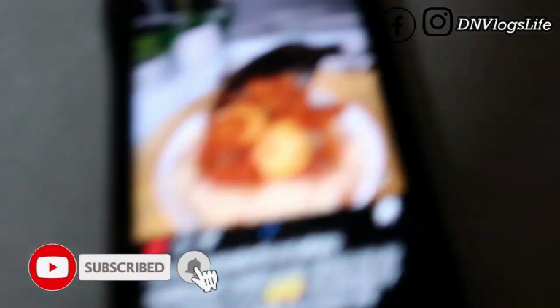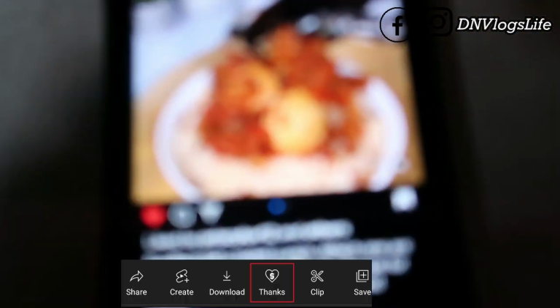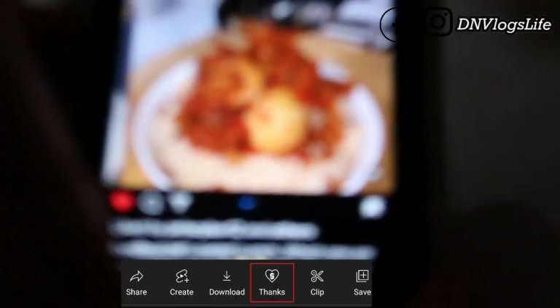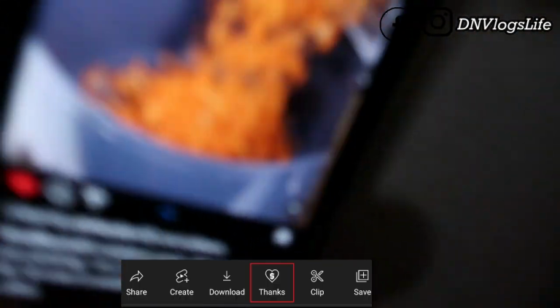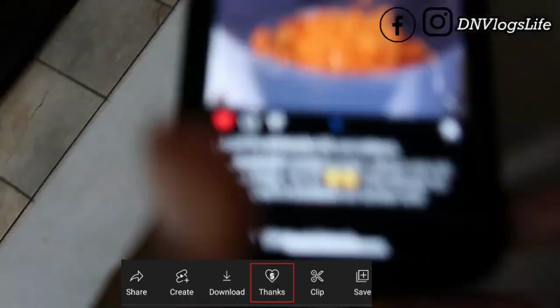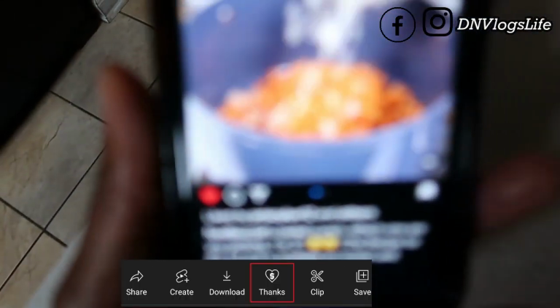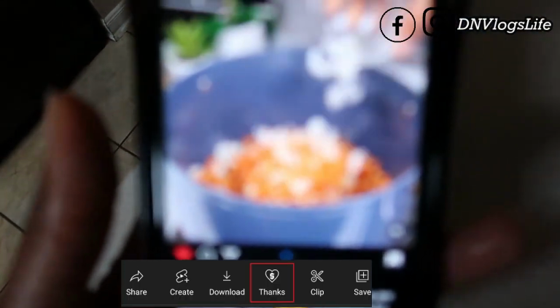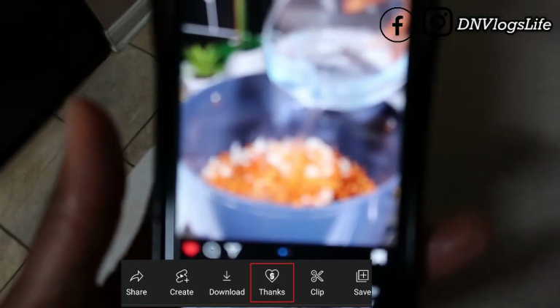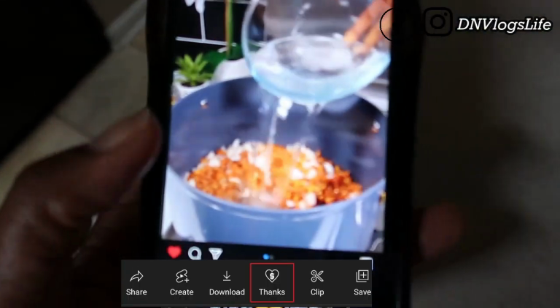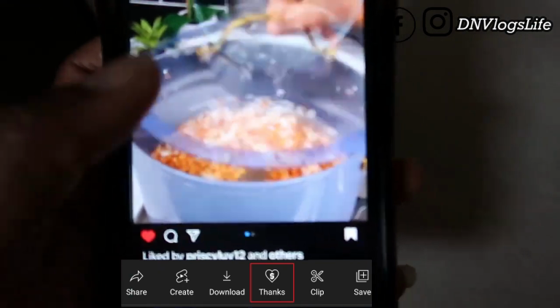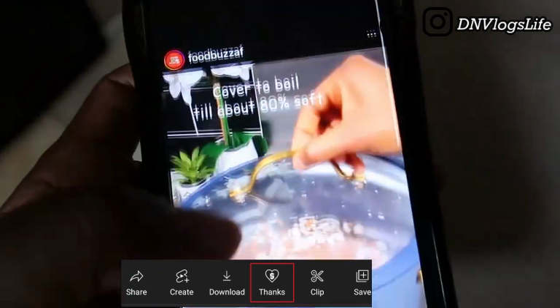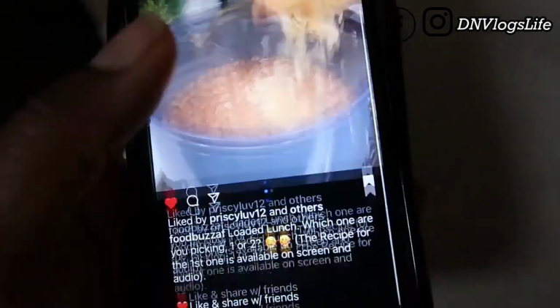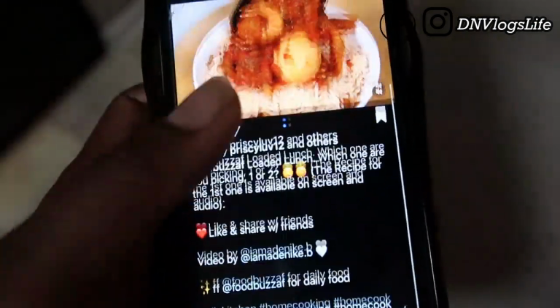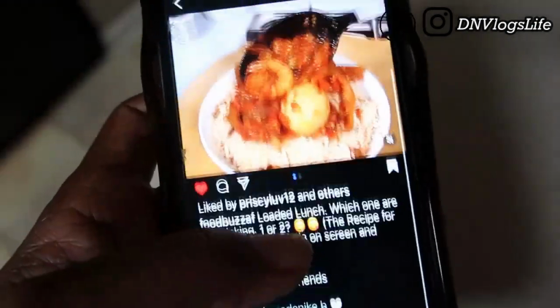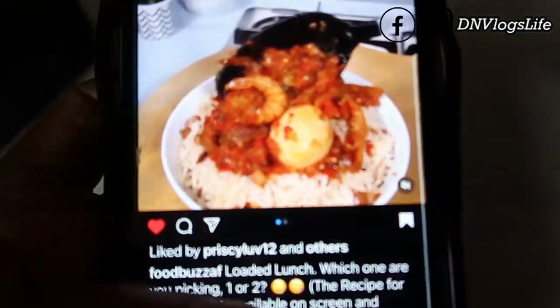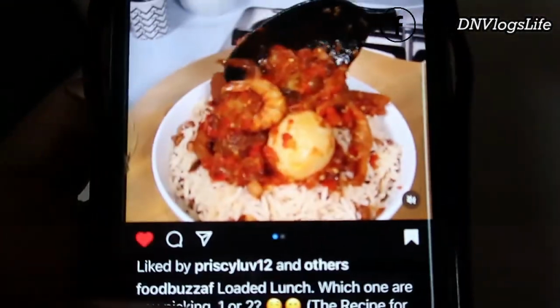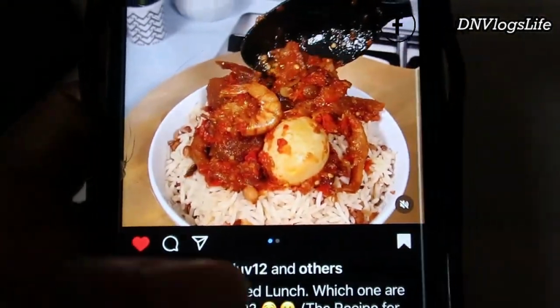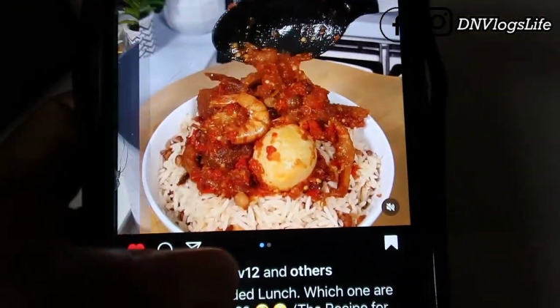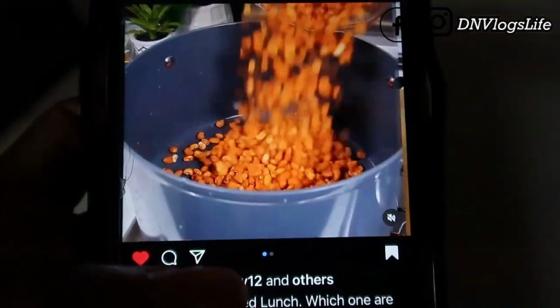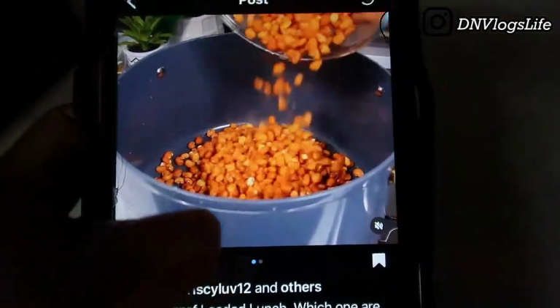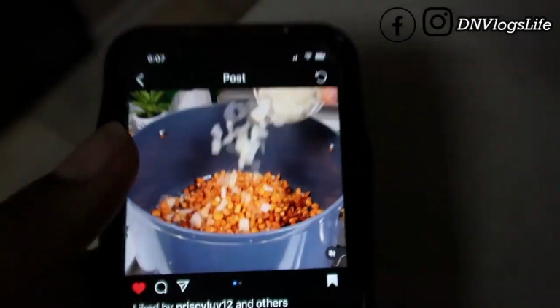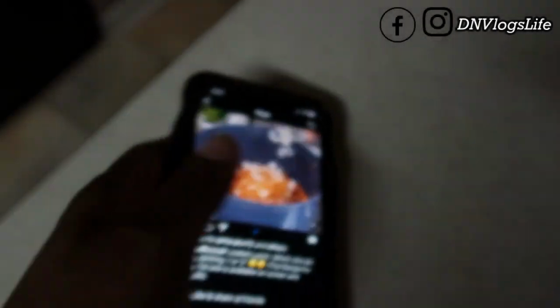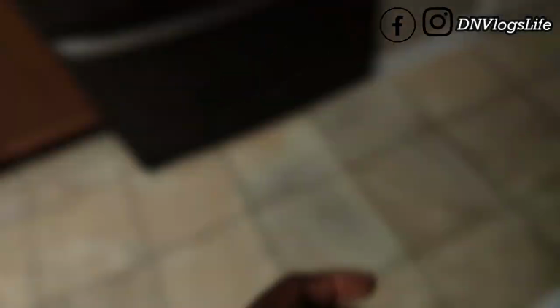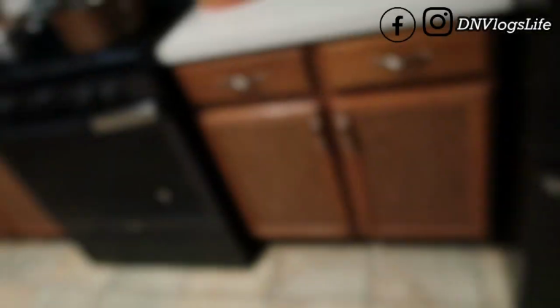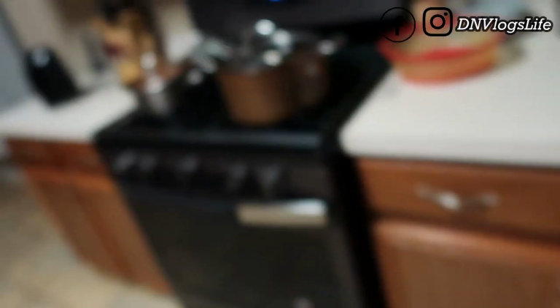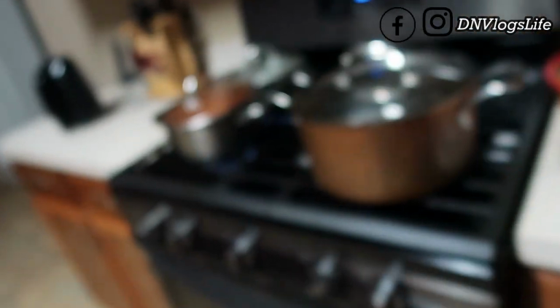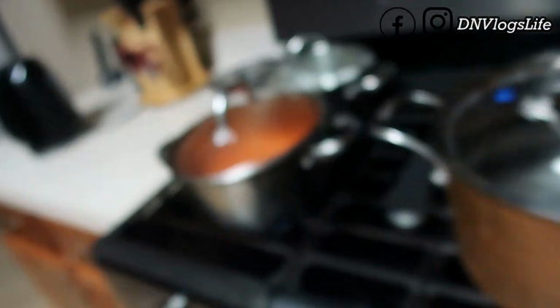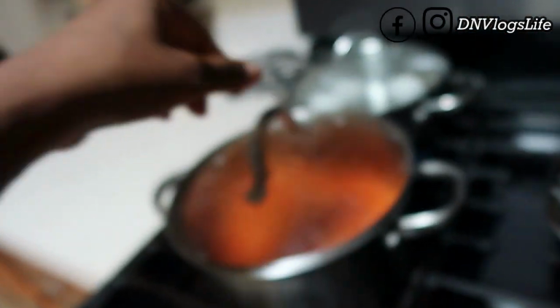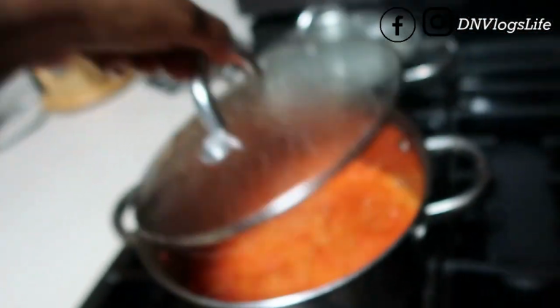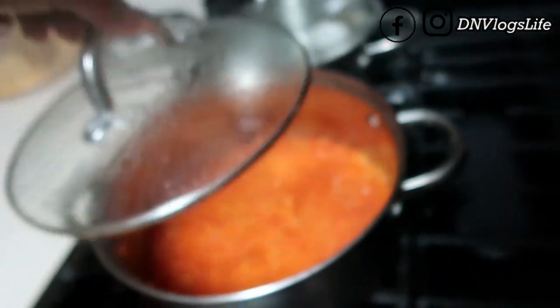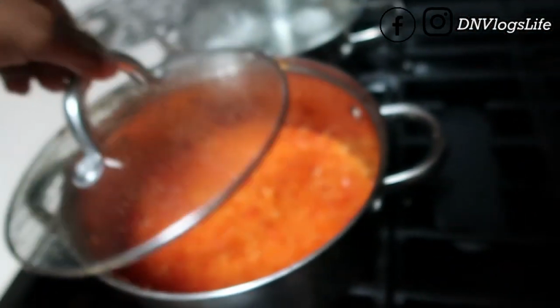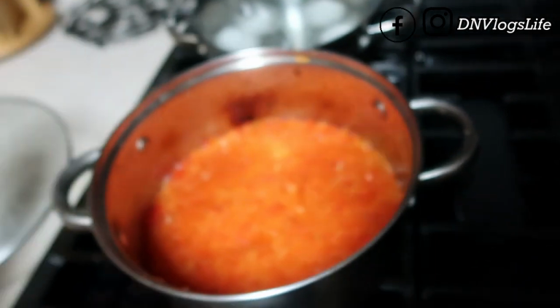You guys see this video? Let me start from the beginning. He told me he was like, 'Oh I want to eat this when I come home,' so your girl is preparing. I've already blended — so this is pepper sauce, let me turn it off.